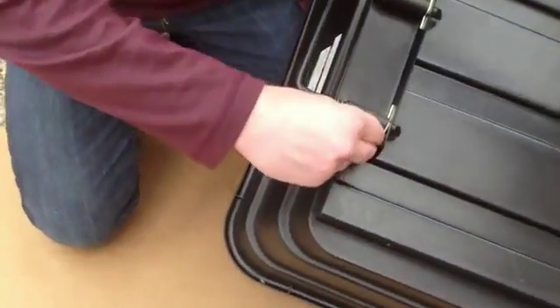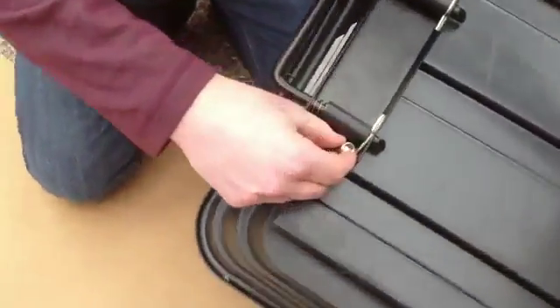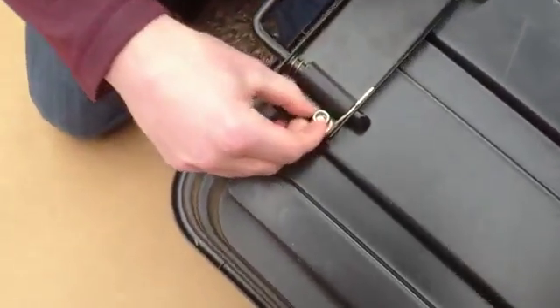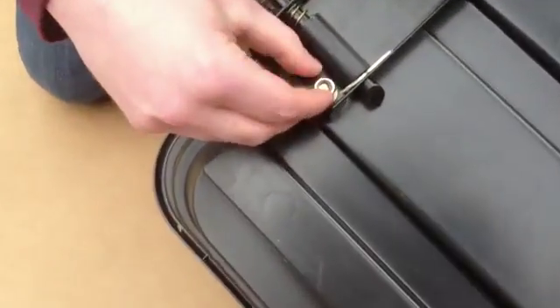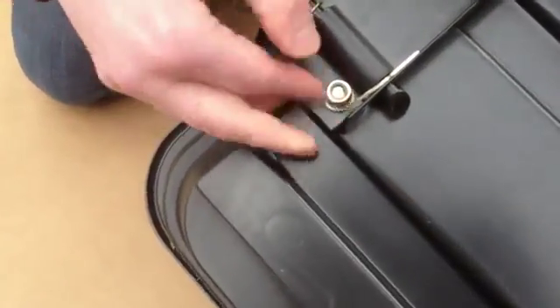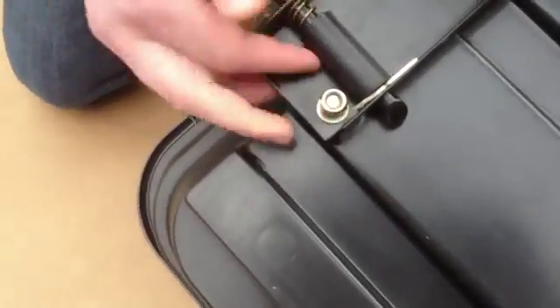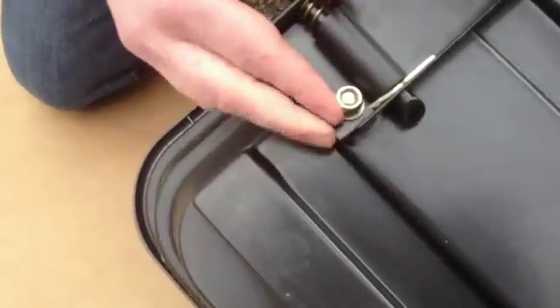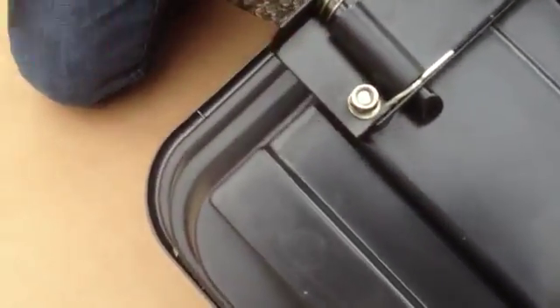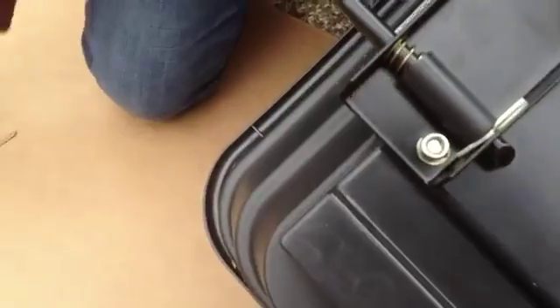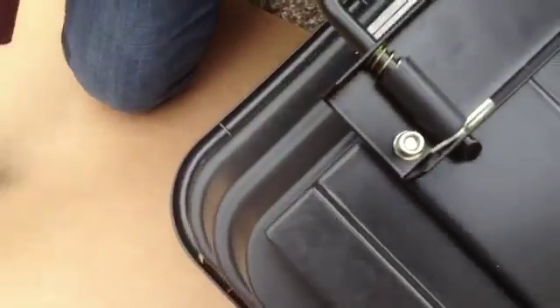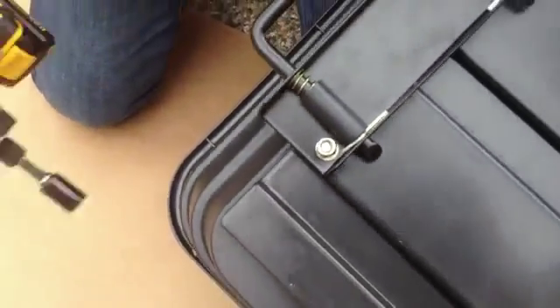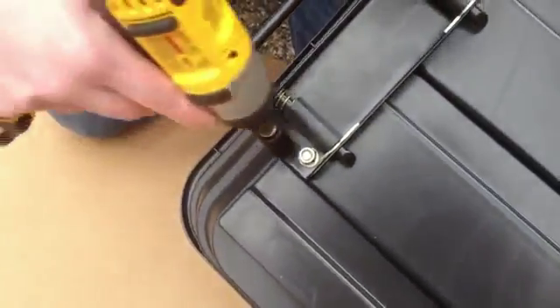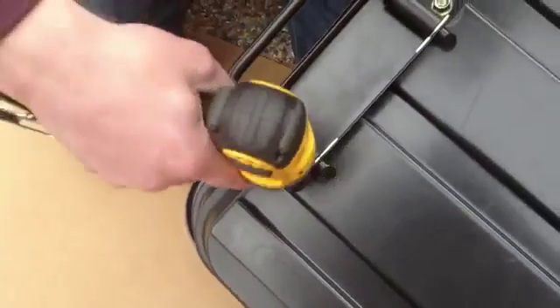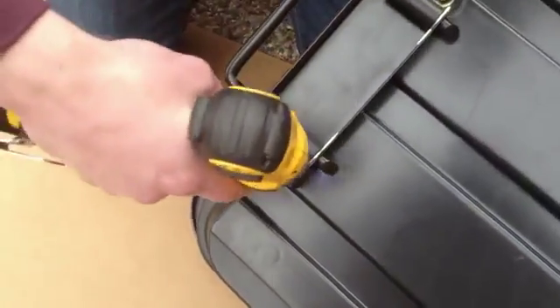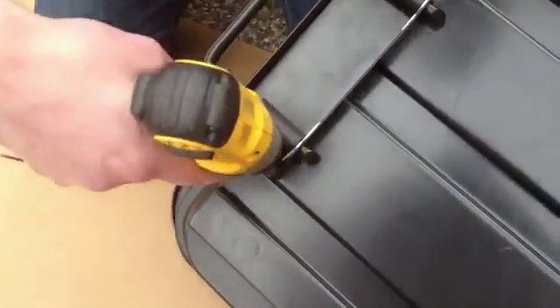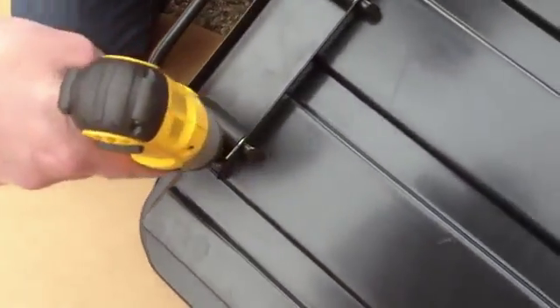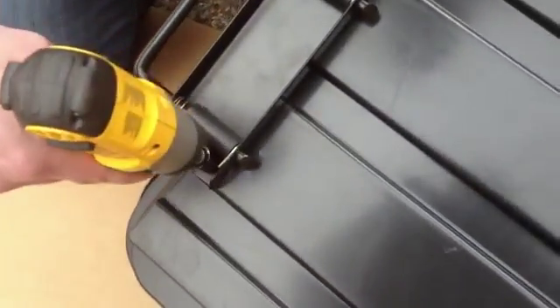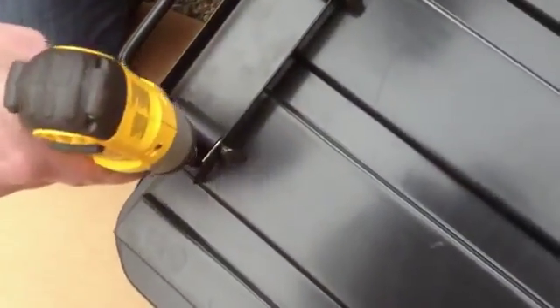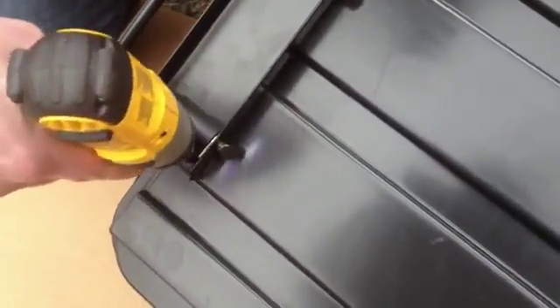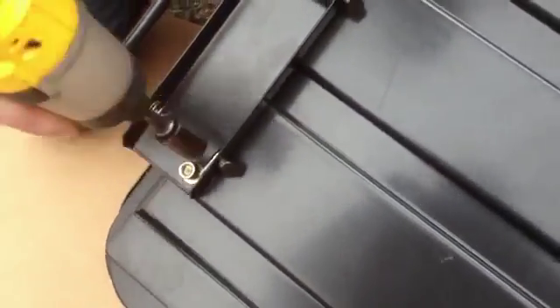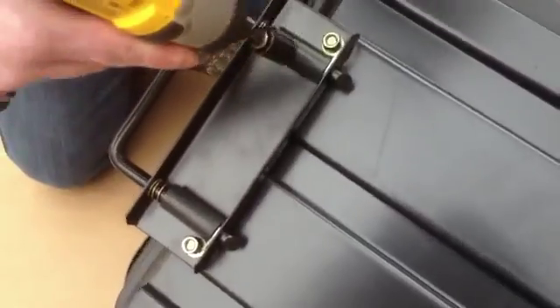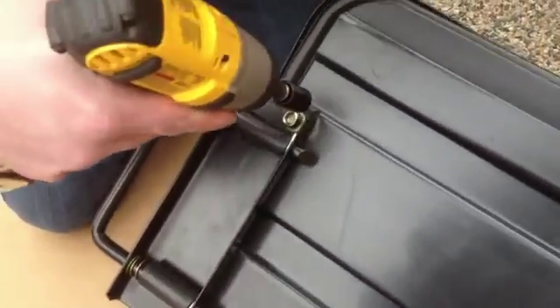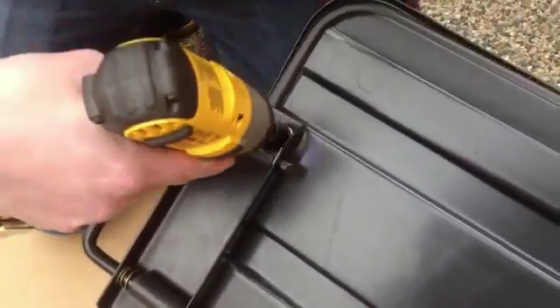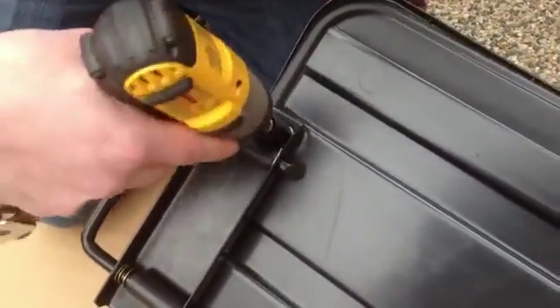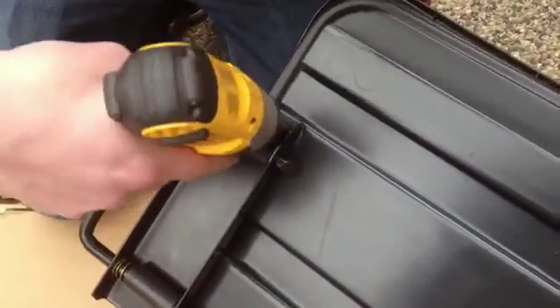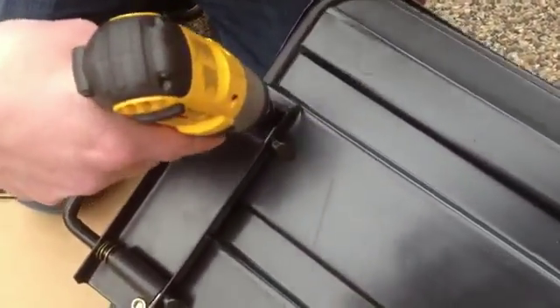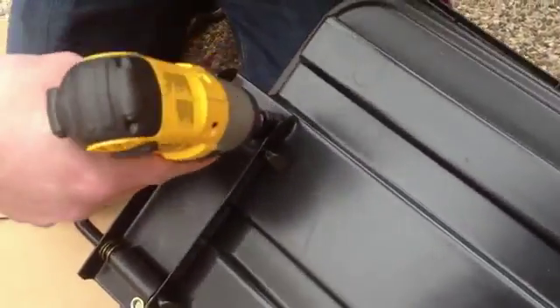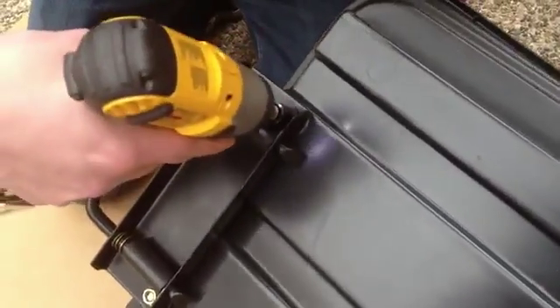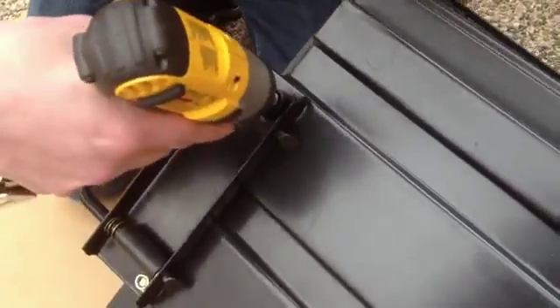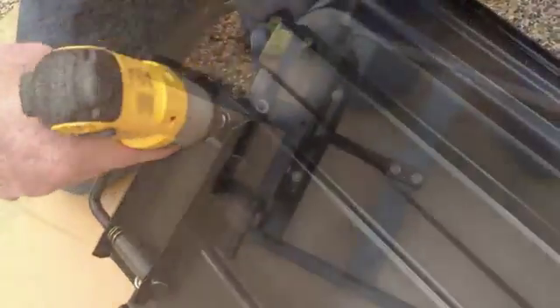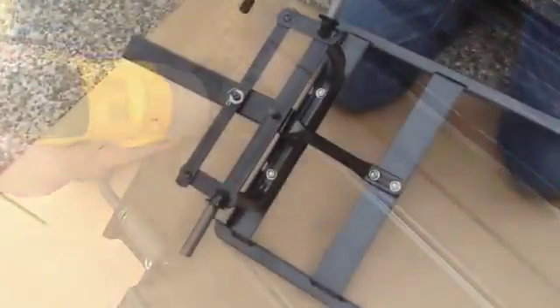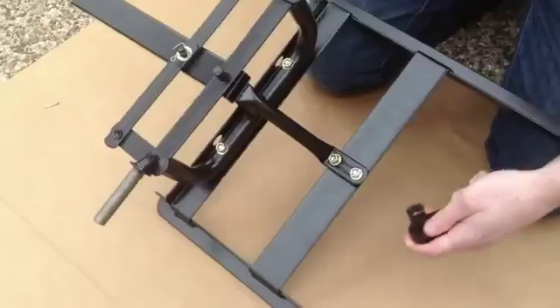When assembling the components for each step, attach all hardware hand tight only at first. Once all the hardware is attached for each individual step, tighten all hardware with the cordless drill or socket set. Repeat this for all assembly steps.